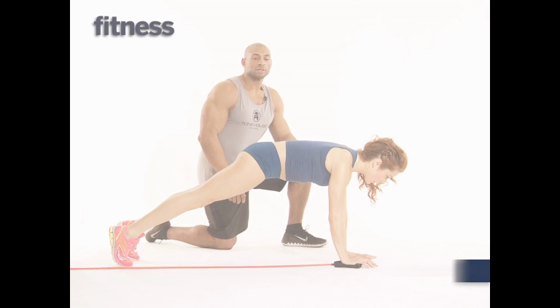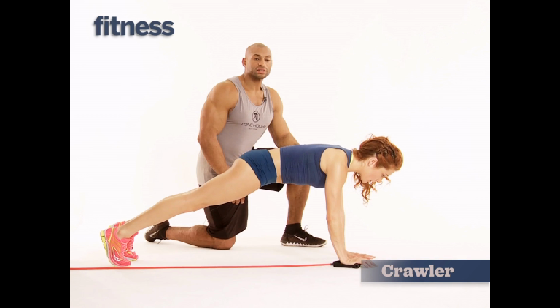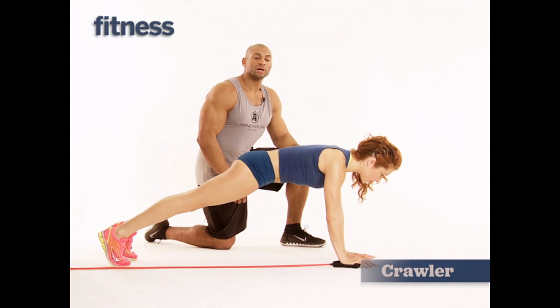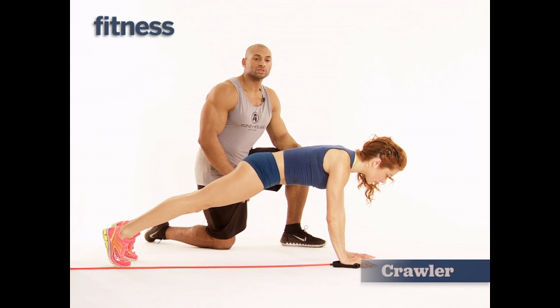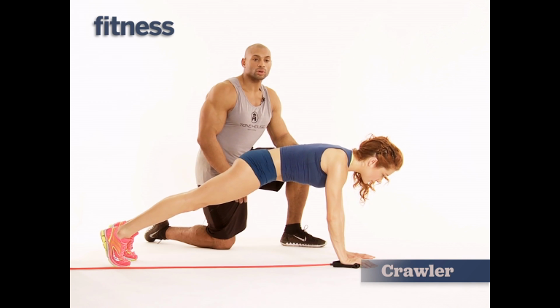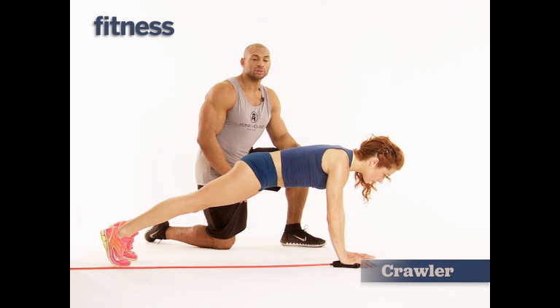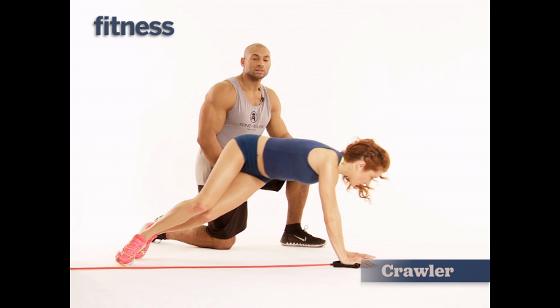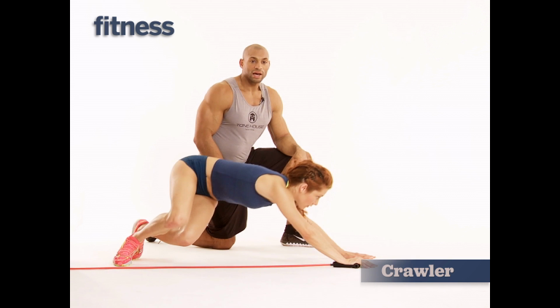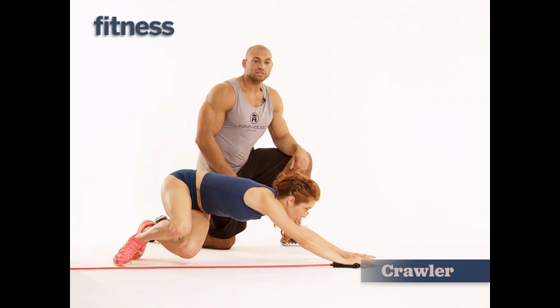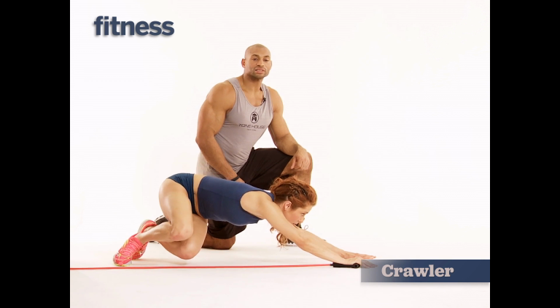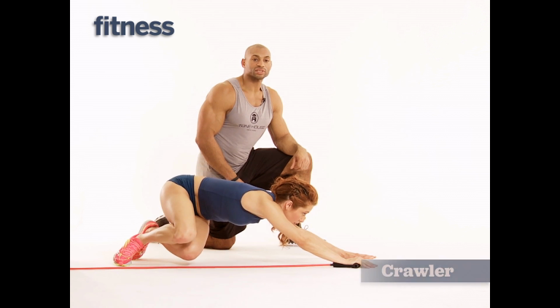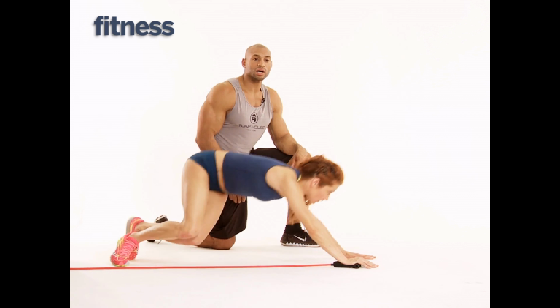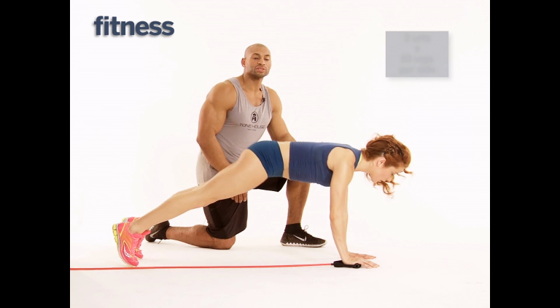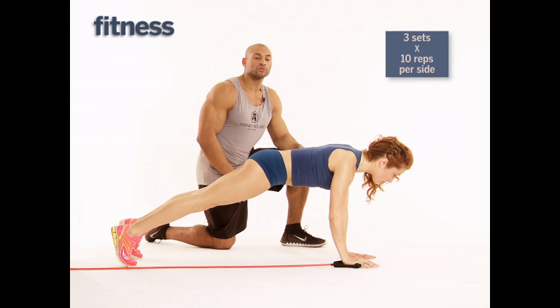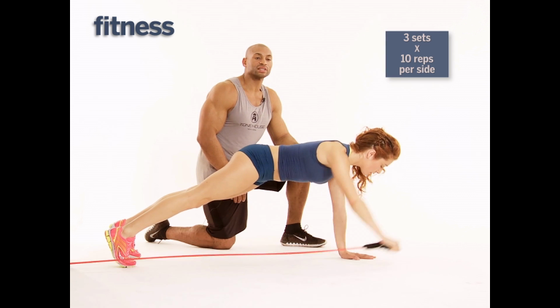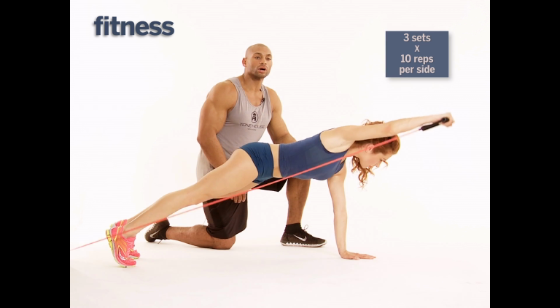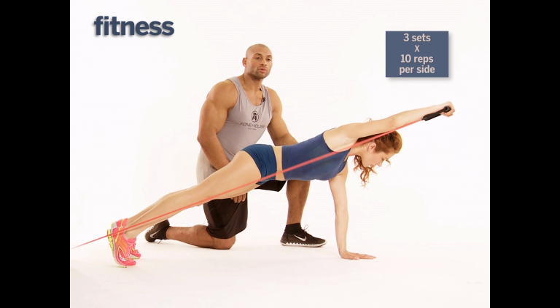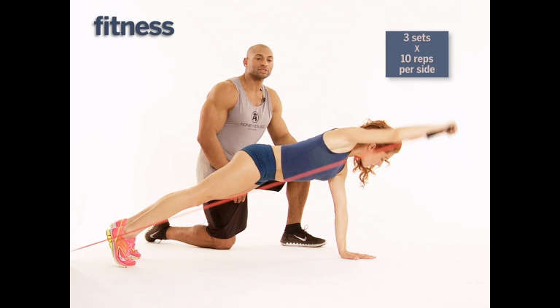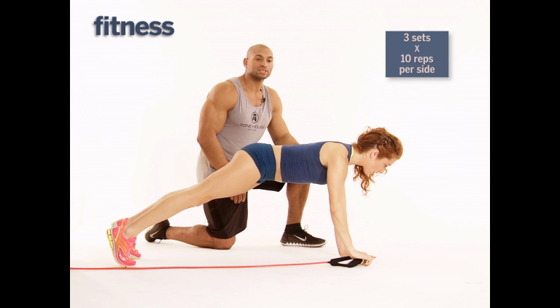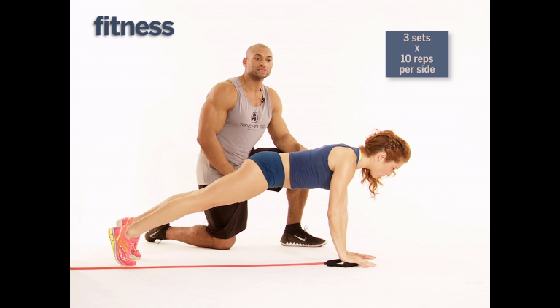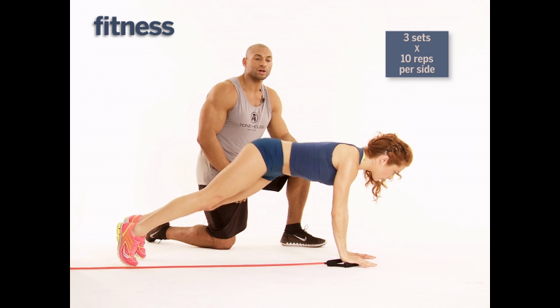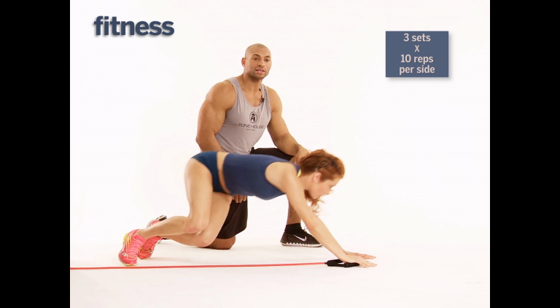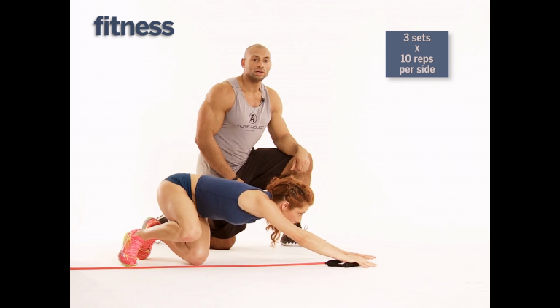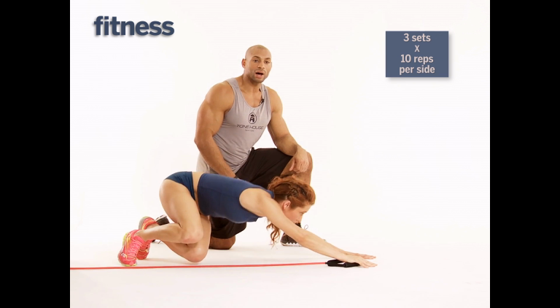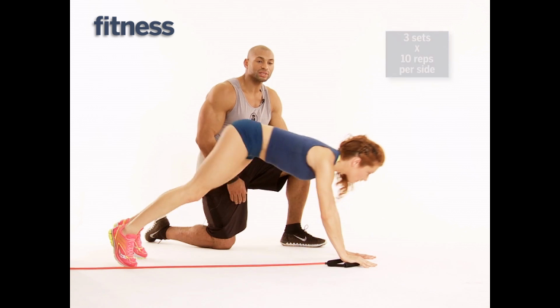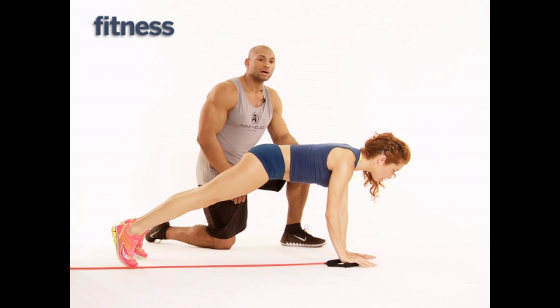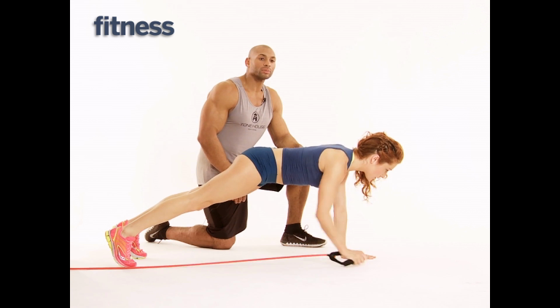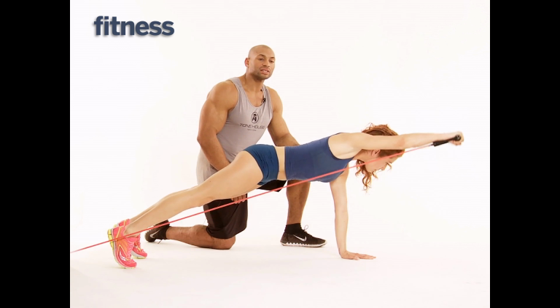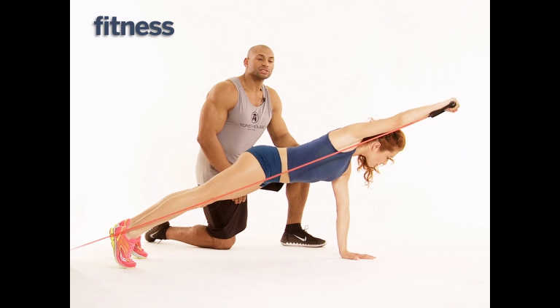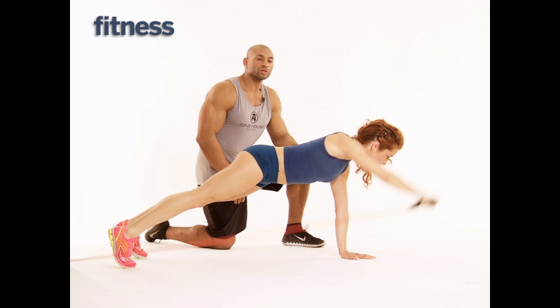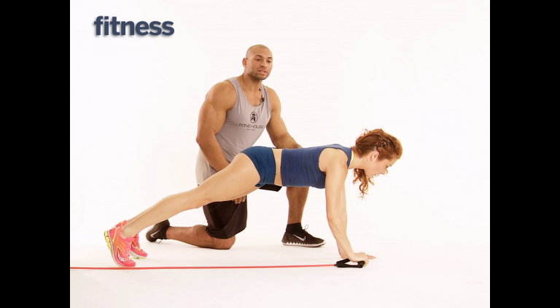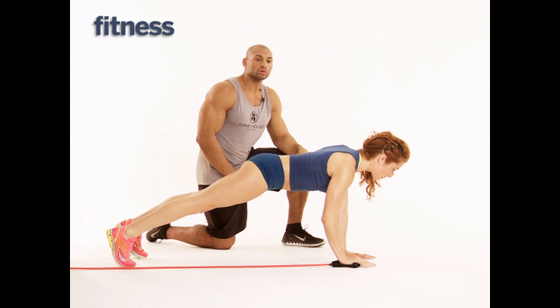Watch here at home as she goes into a squat twist. As she squats and she twists, she's going to come up and fully extend that arm right after she goes into that plank. She's going to drop back again, squat and twist, arm extended. She's really working that shoulder.